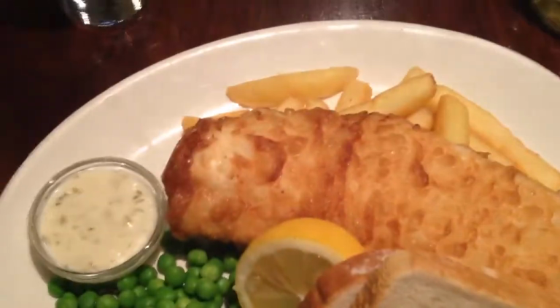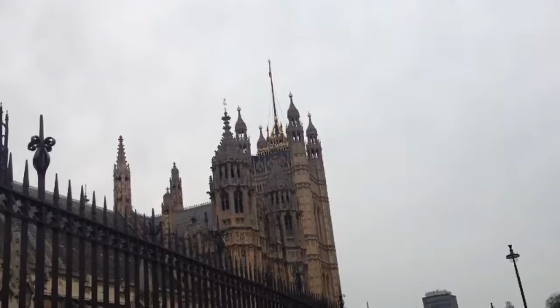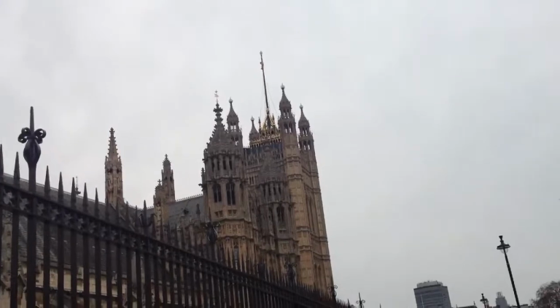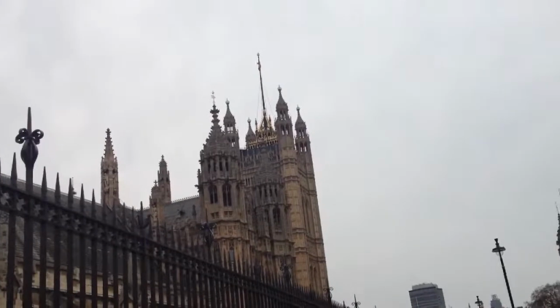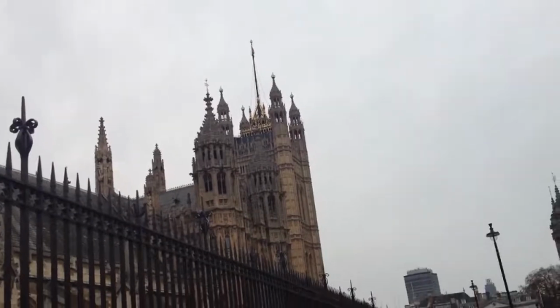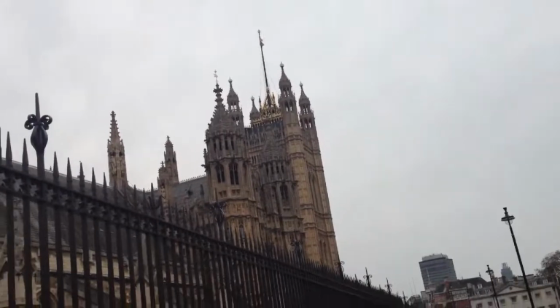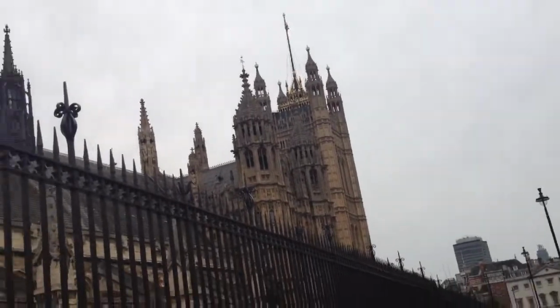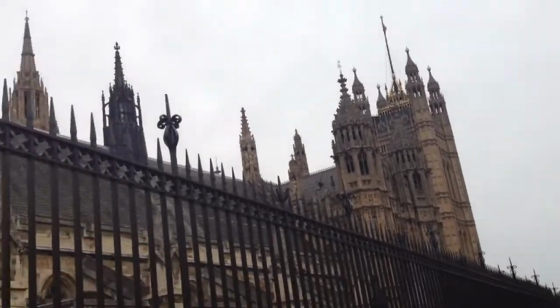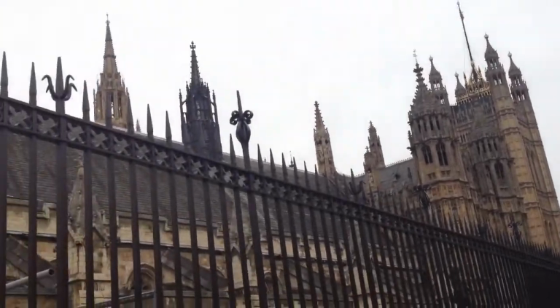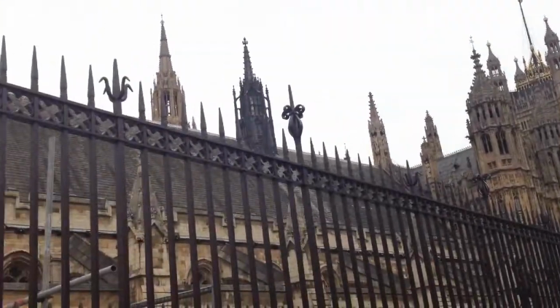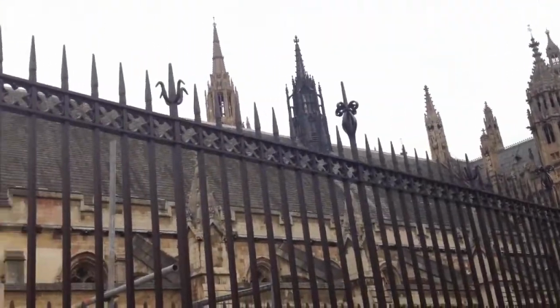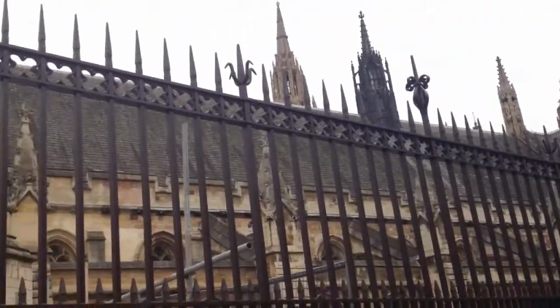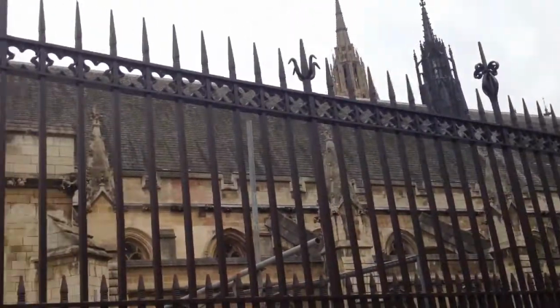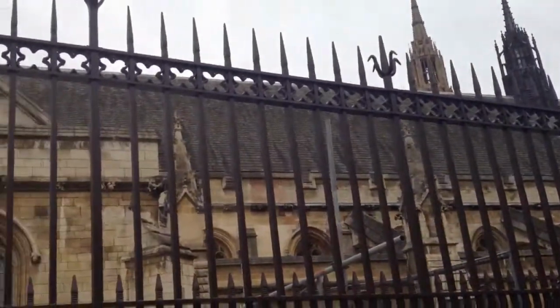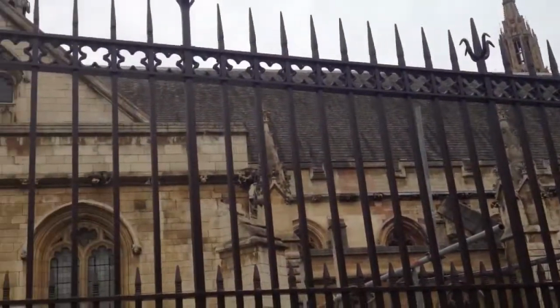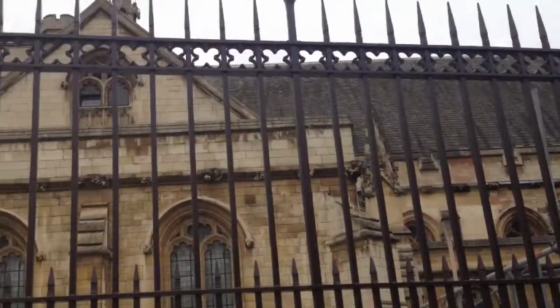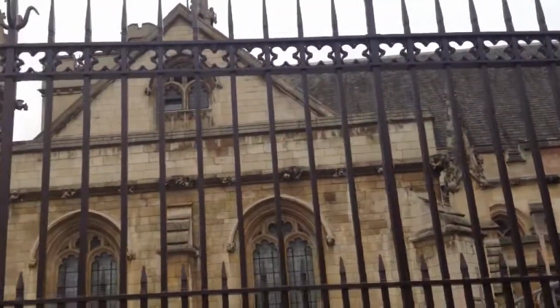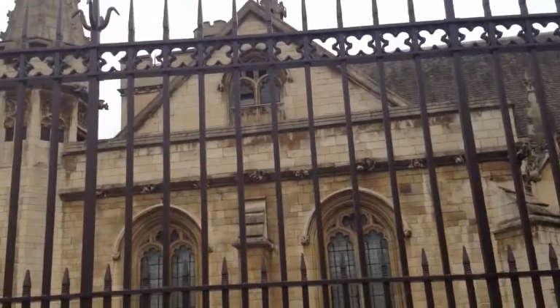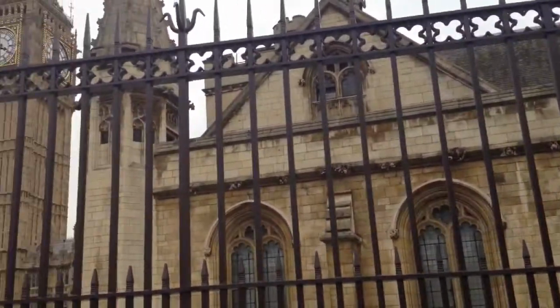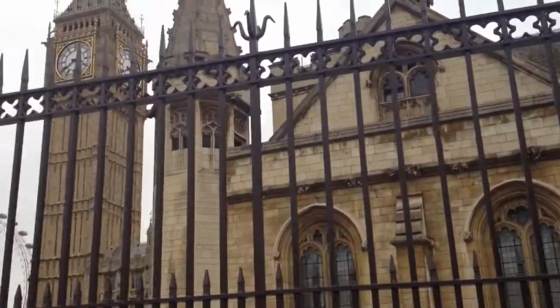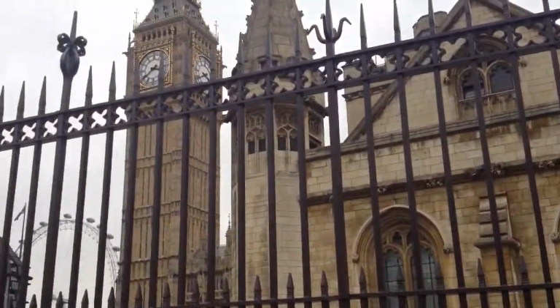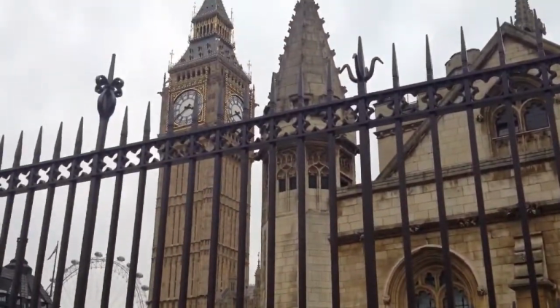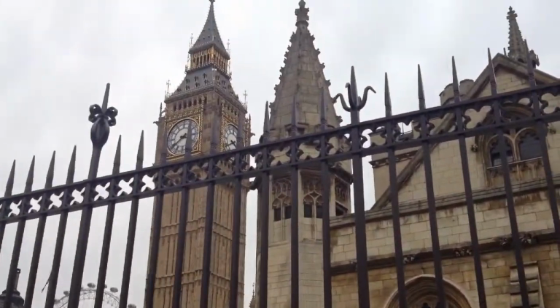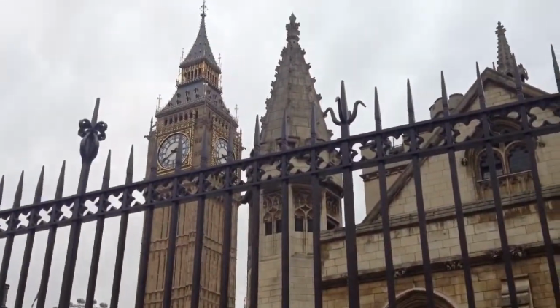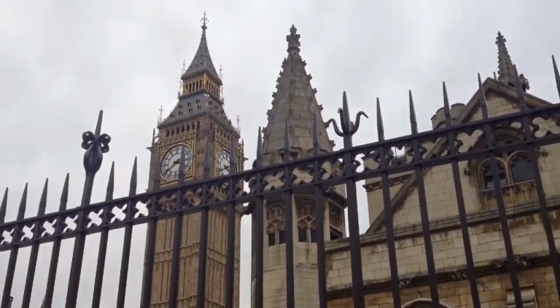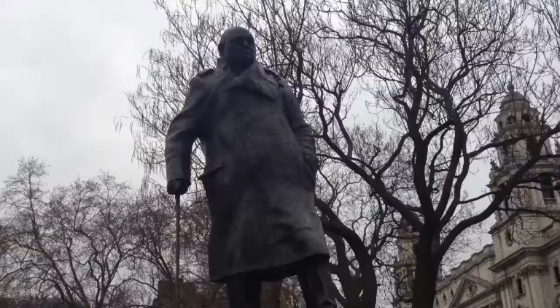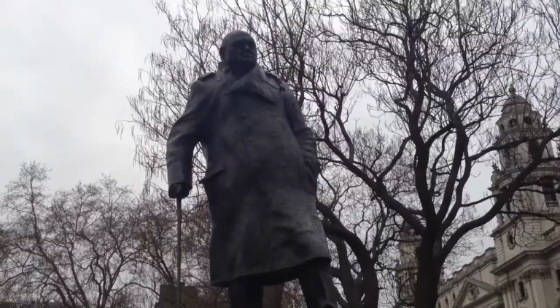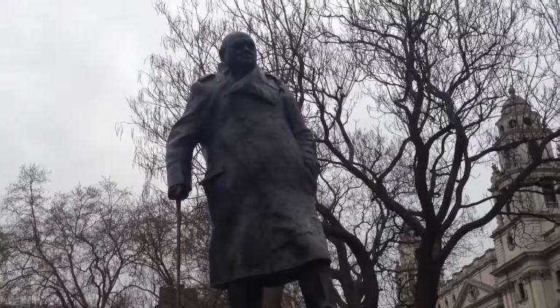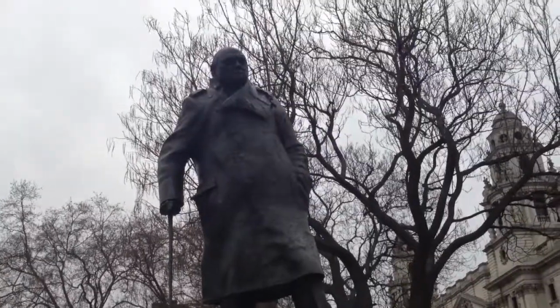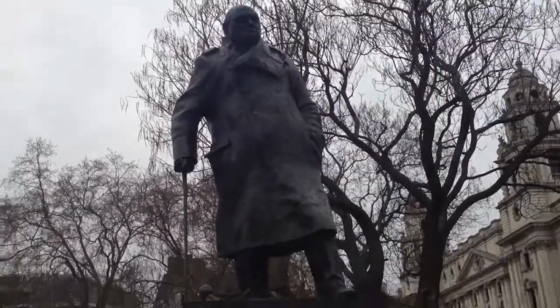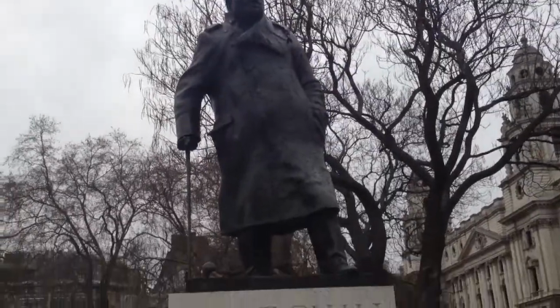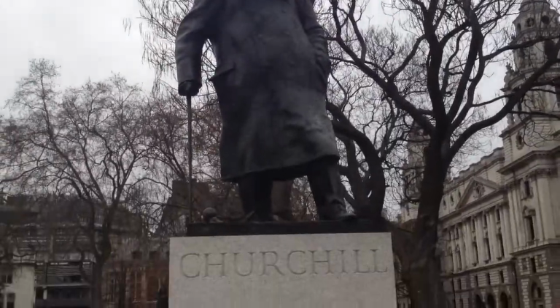Here's another look at the Parliament building. It's very beautiful. And there's Big Ben. Here's a statue of Winston Churchill.